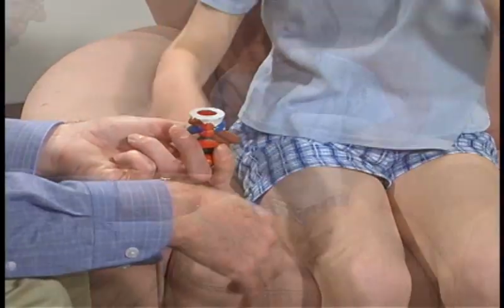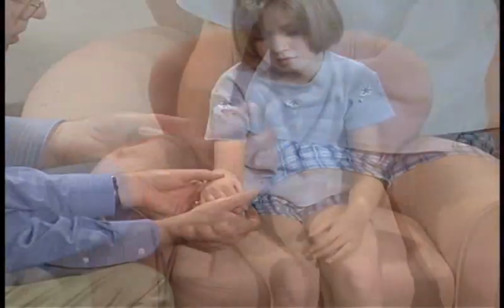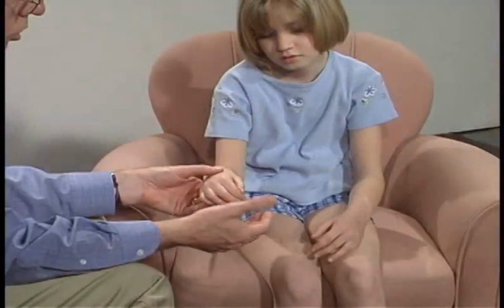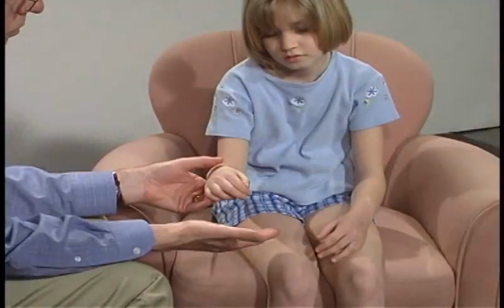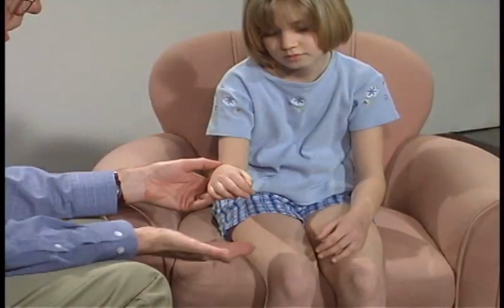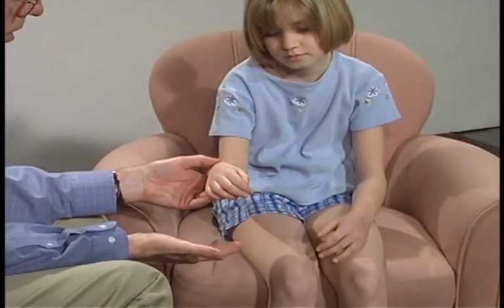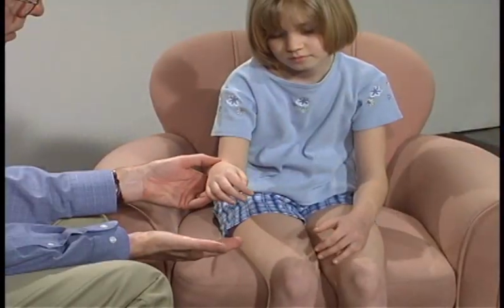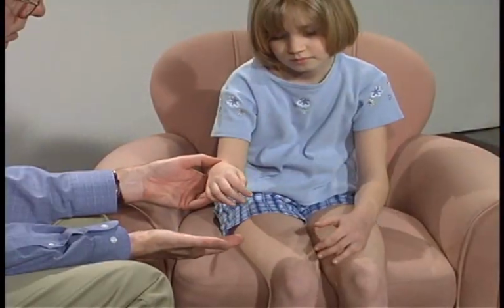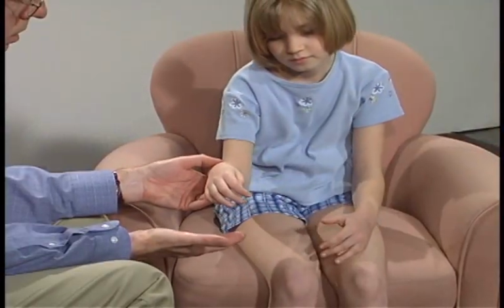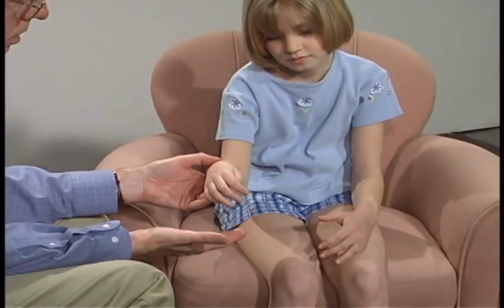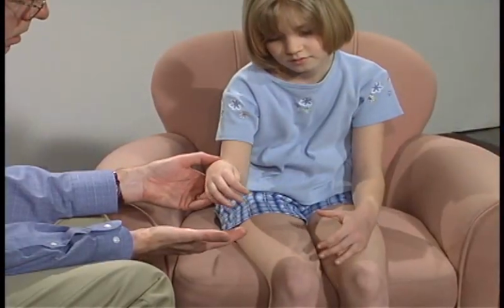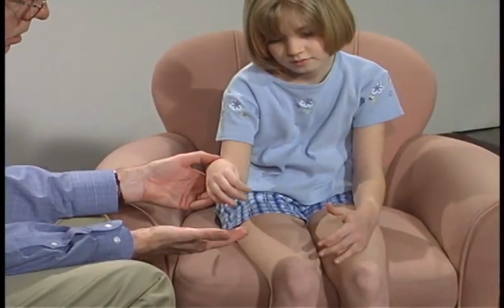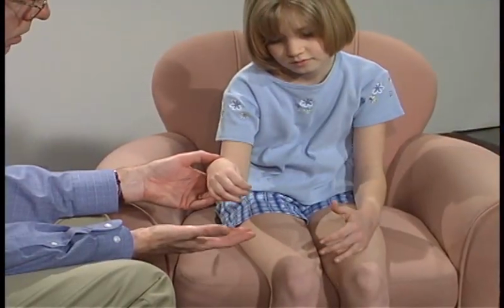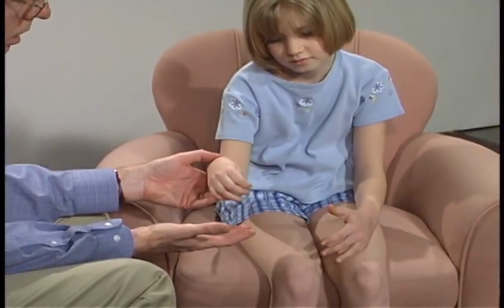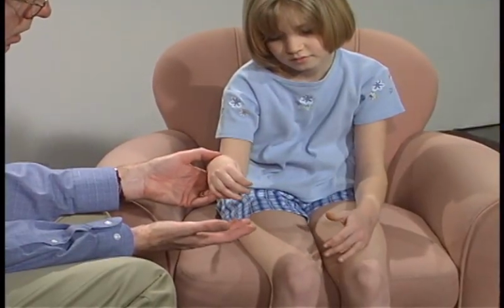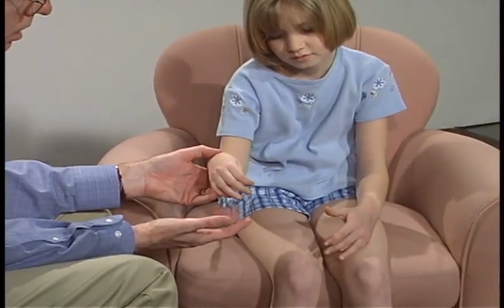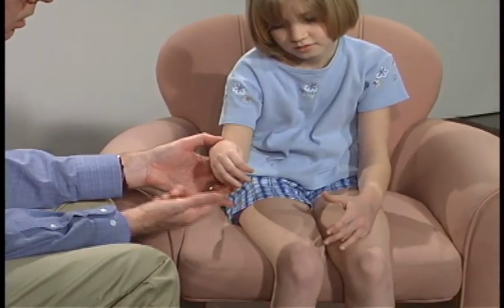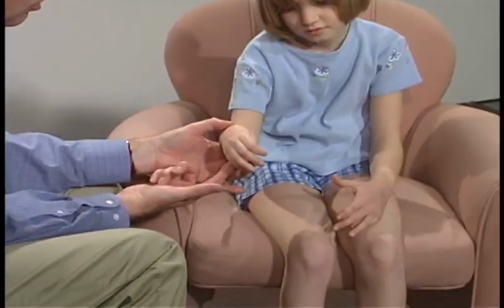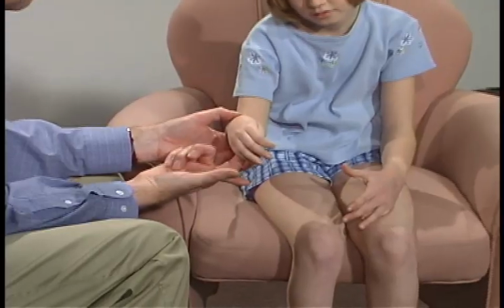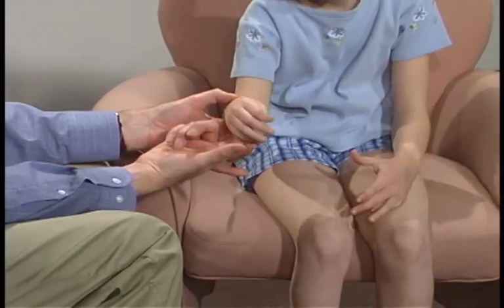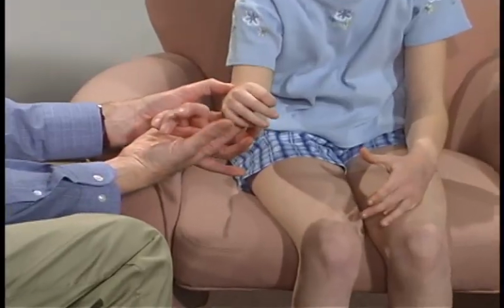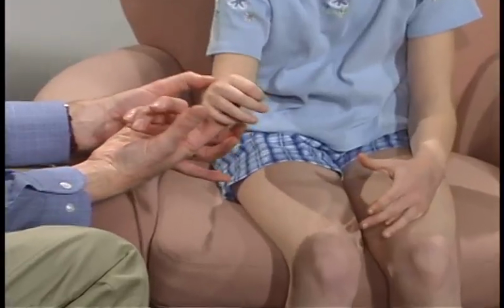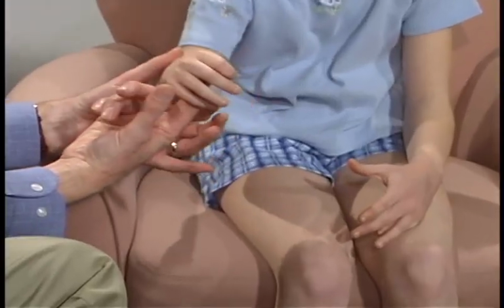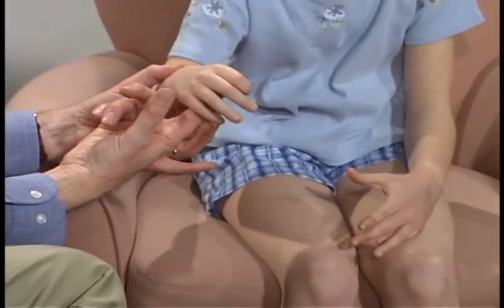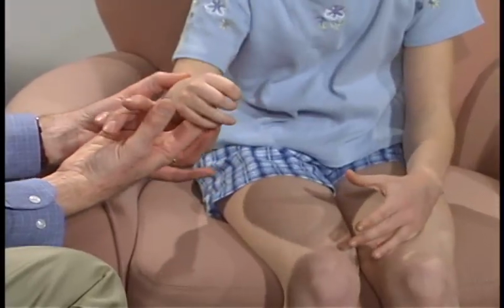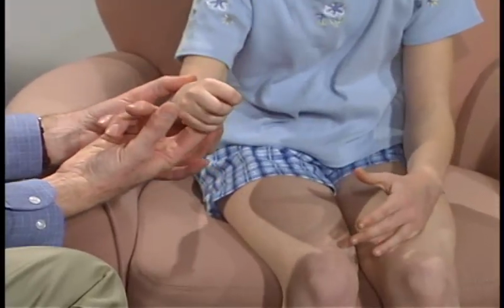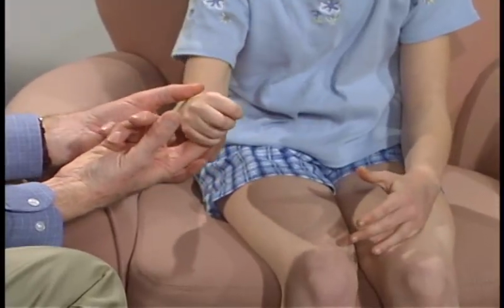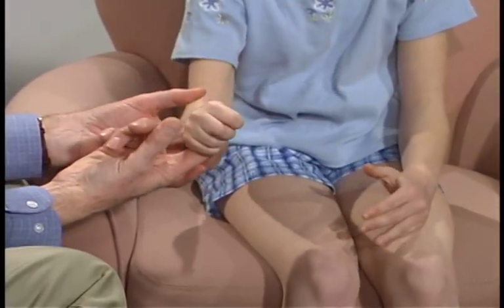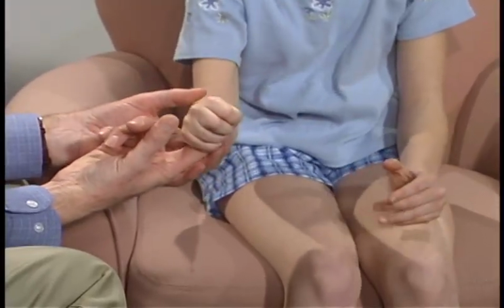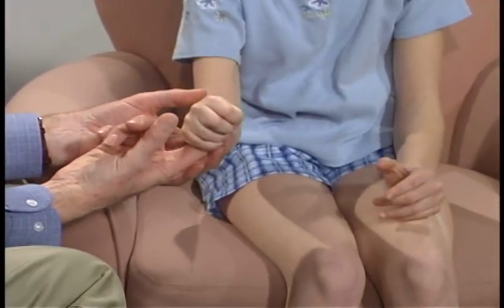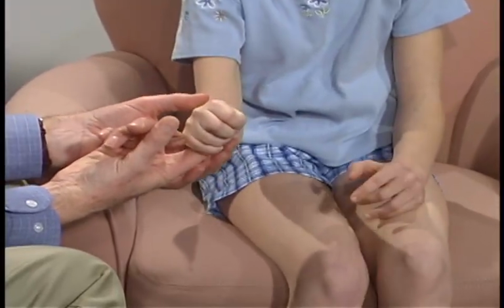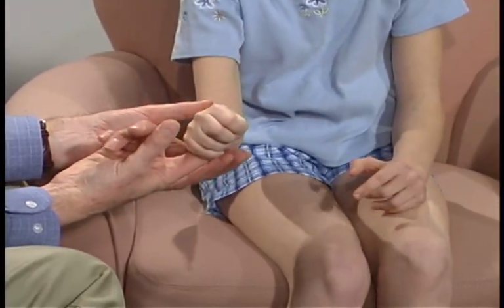Okay, now can you move your thumb out? Okay, can you squeeze down on my finger? Give me a good squeeze, as hard as you can.